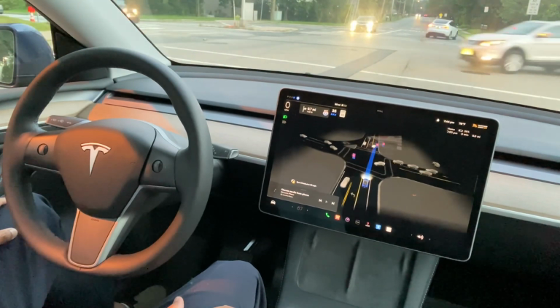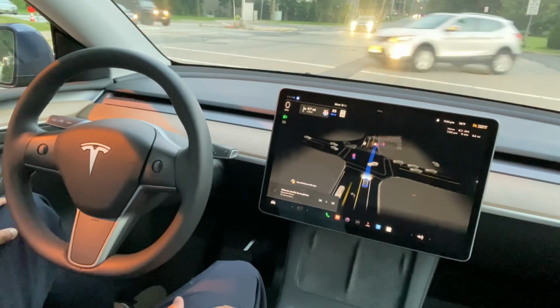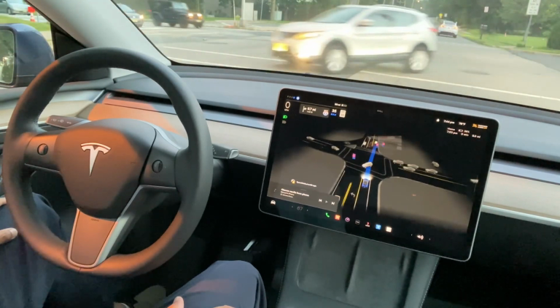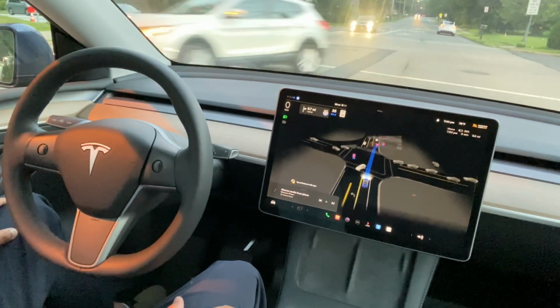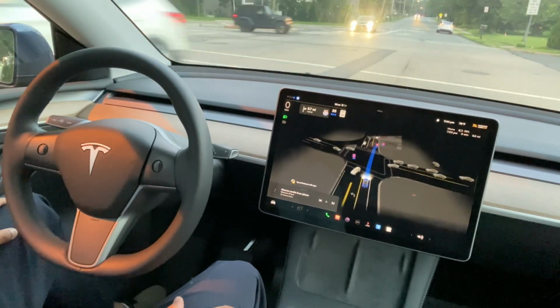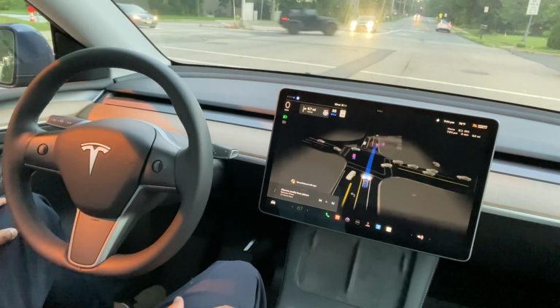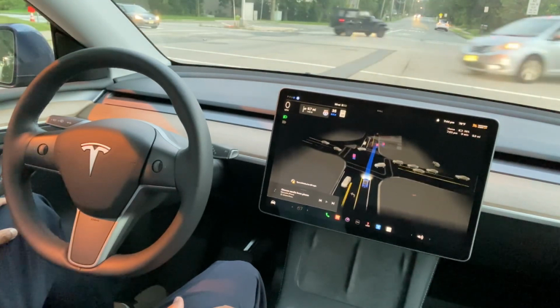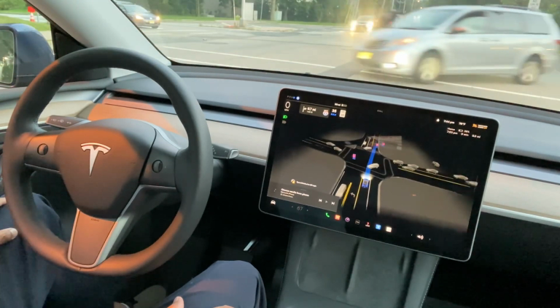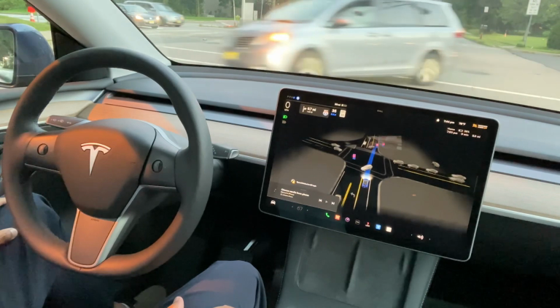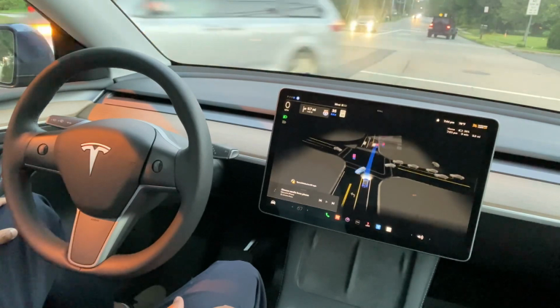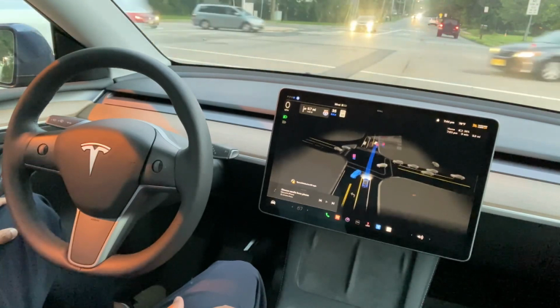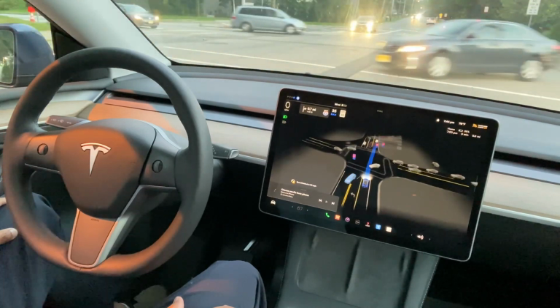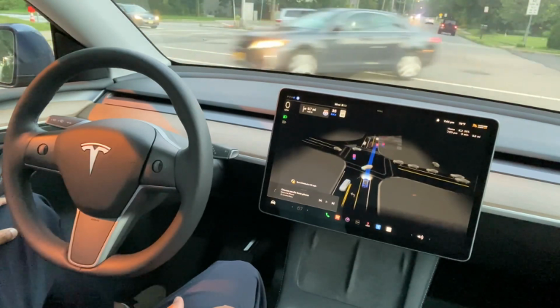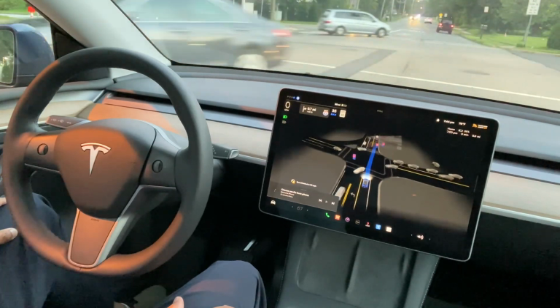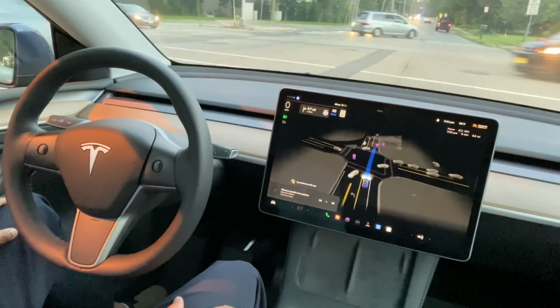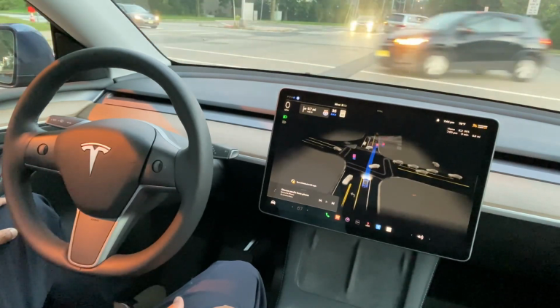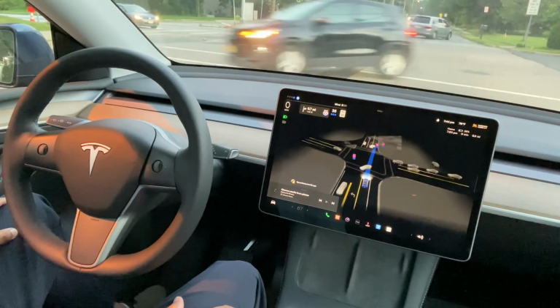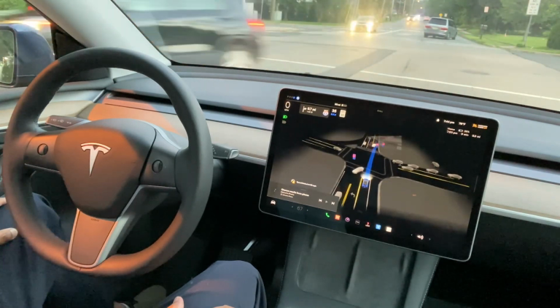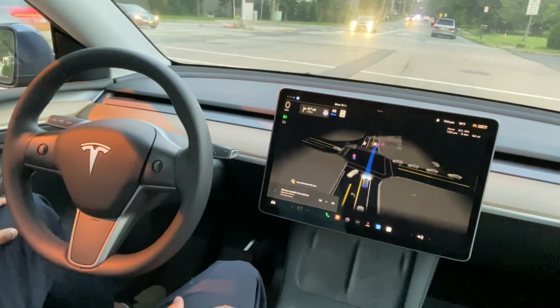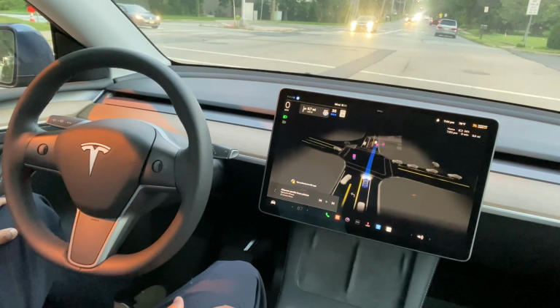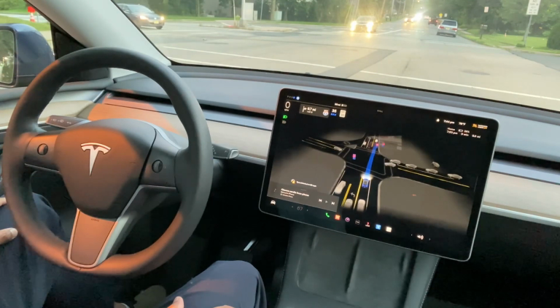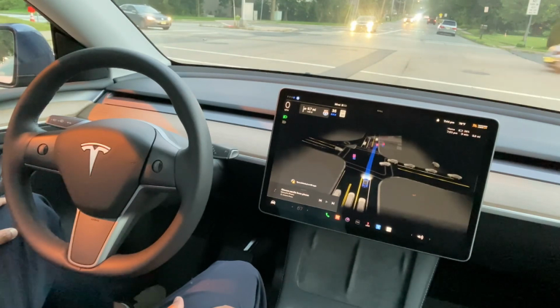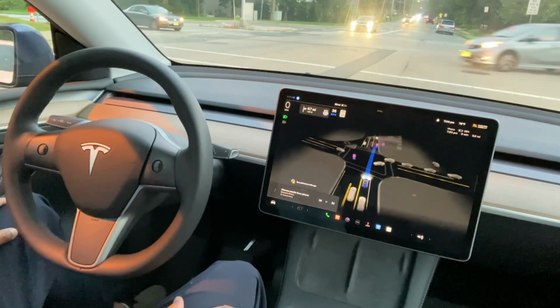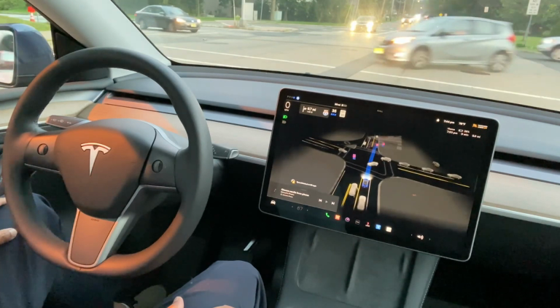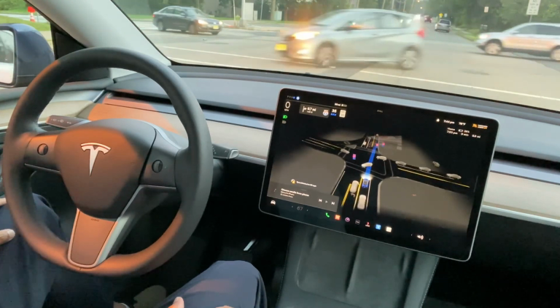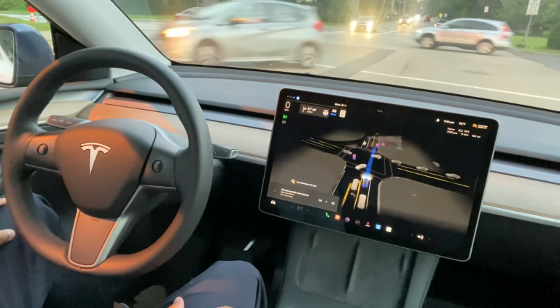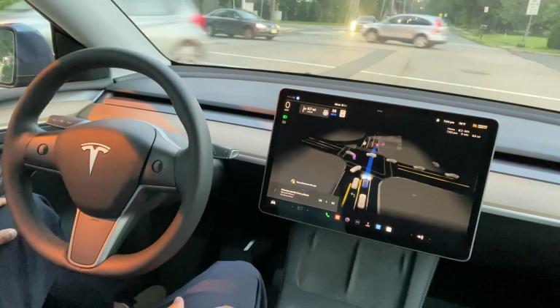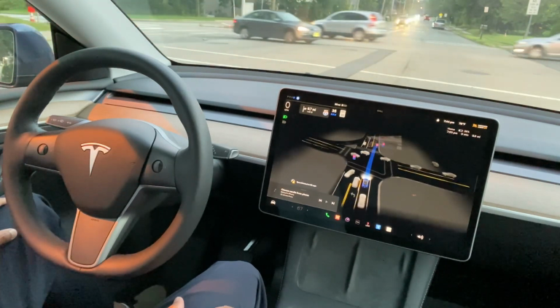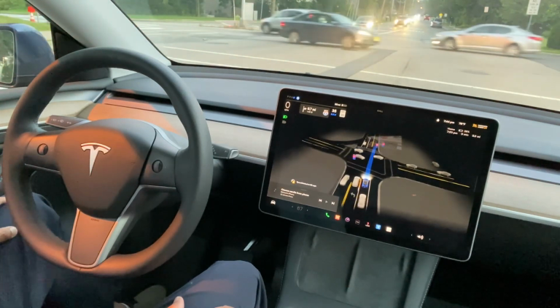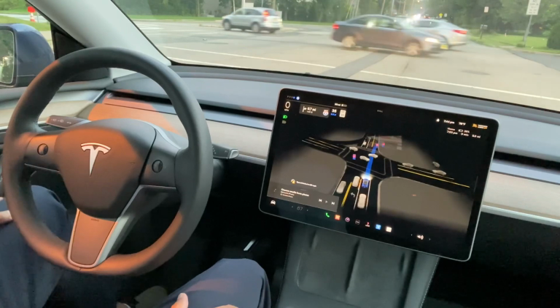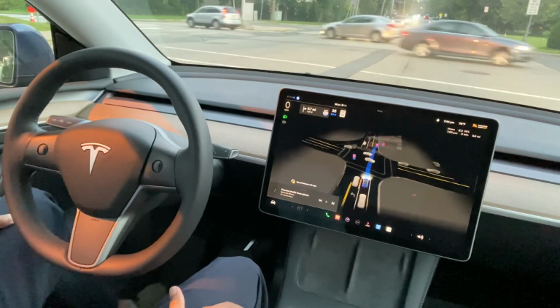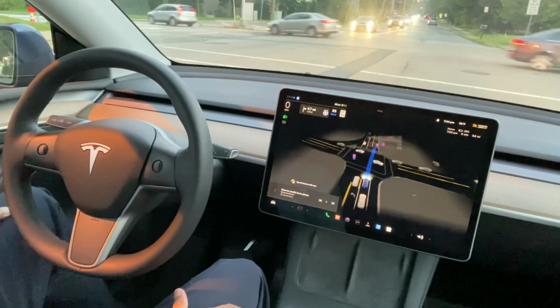Now I'm stopping at the intersection — it's a red light. You can see in the graphics the cars from the other side driving by, and you can also see people walking around in the graphics too.